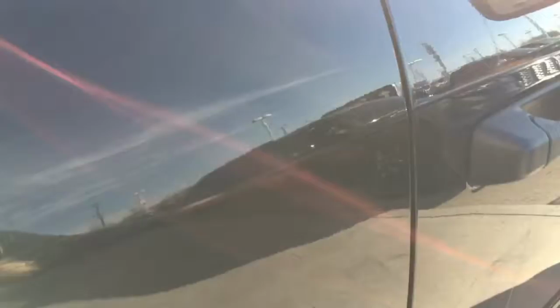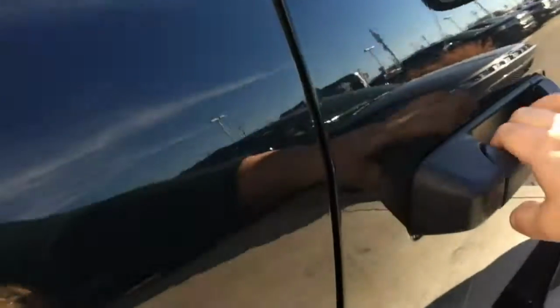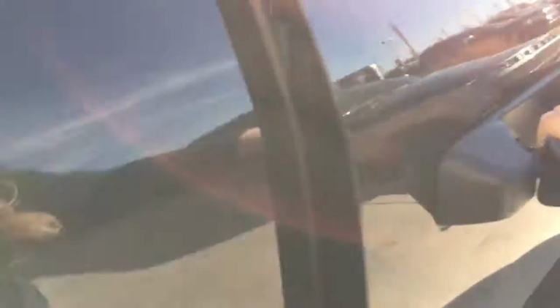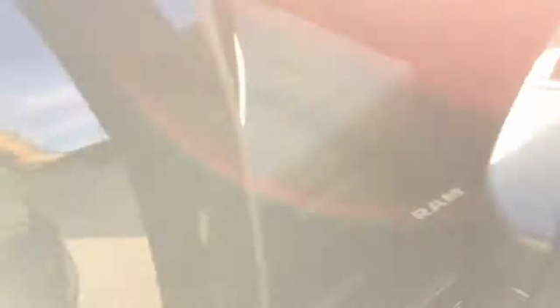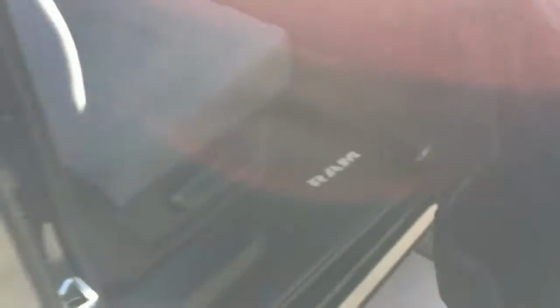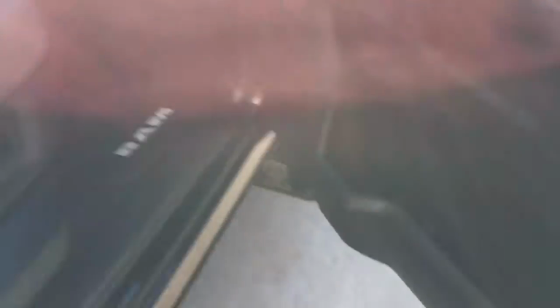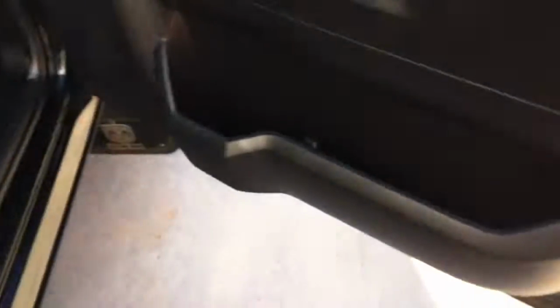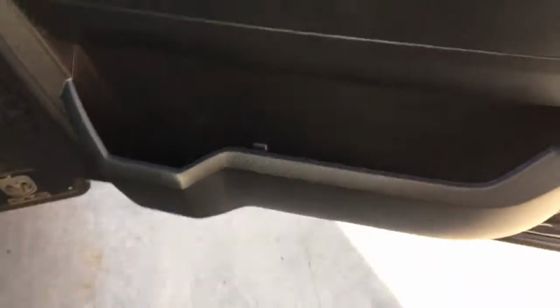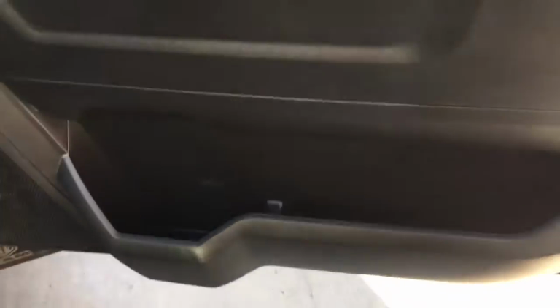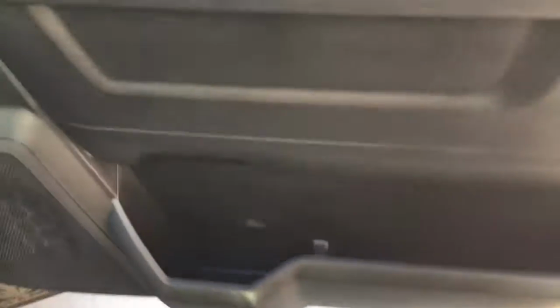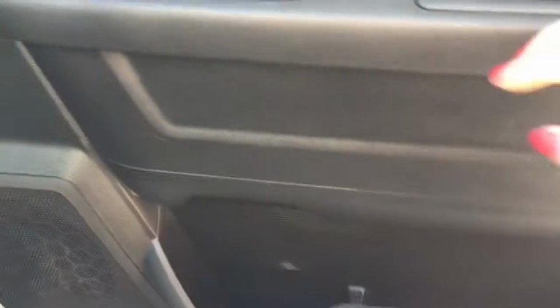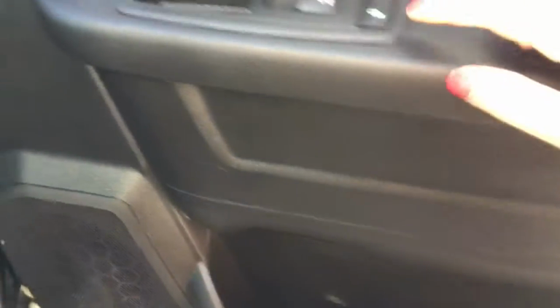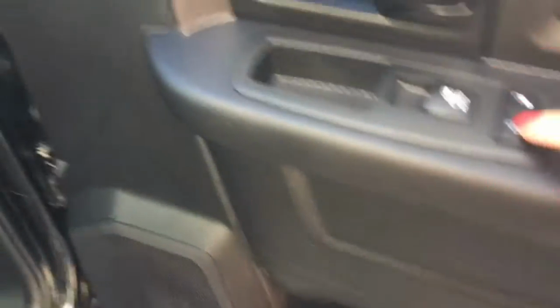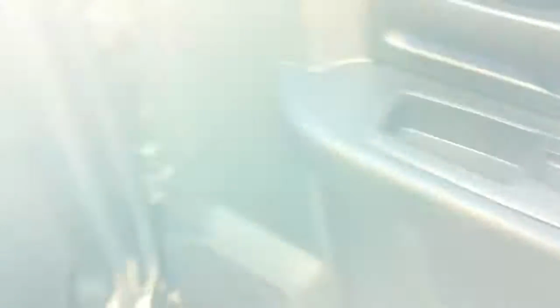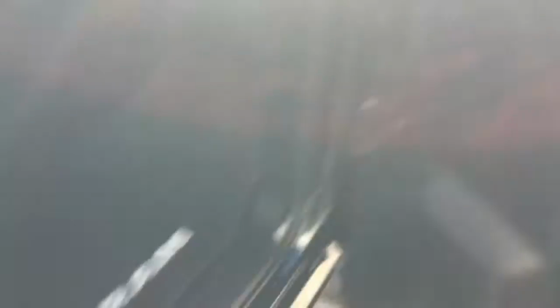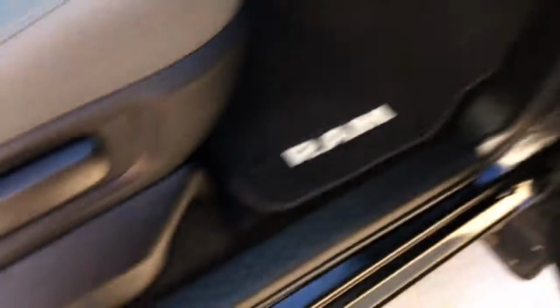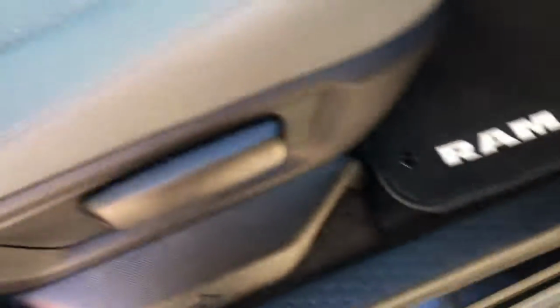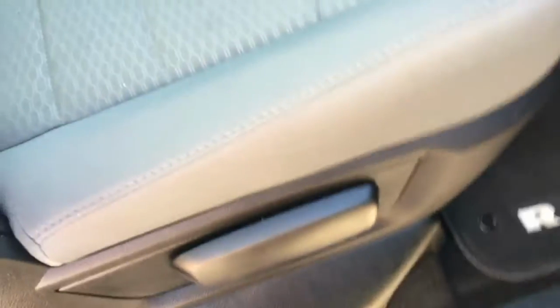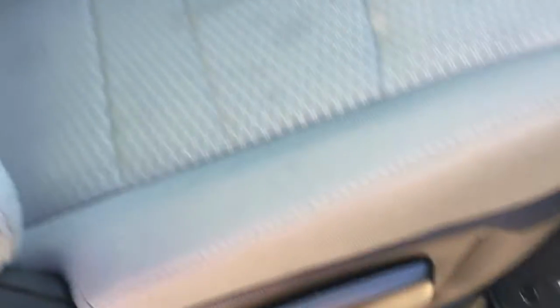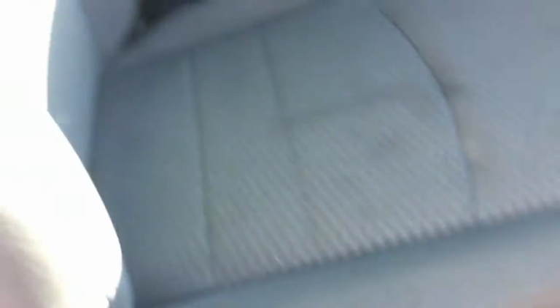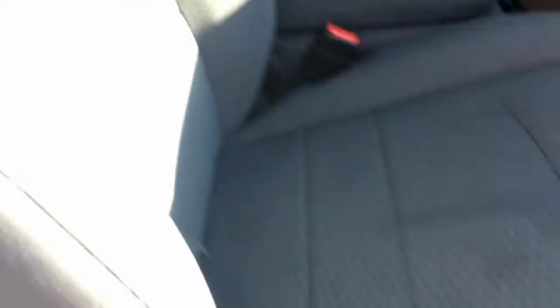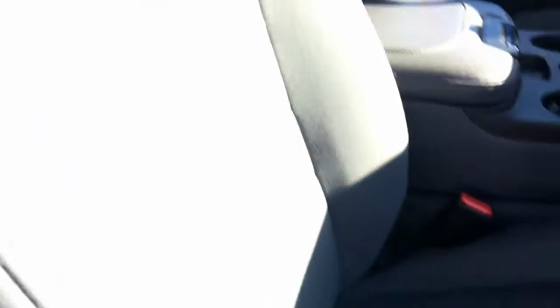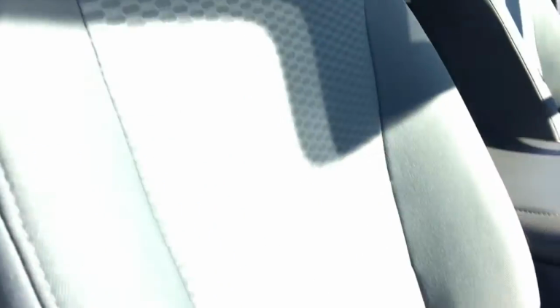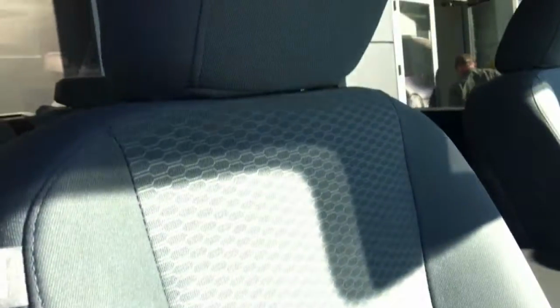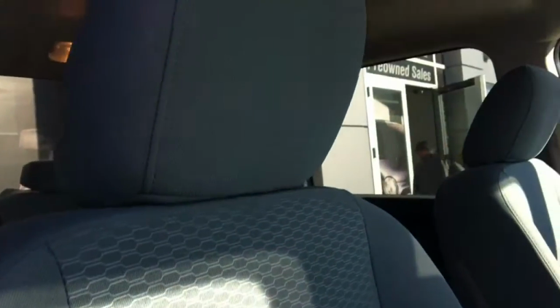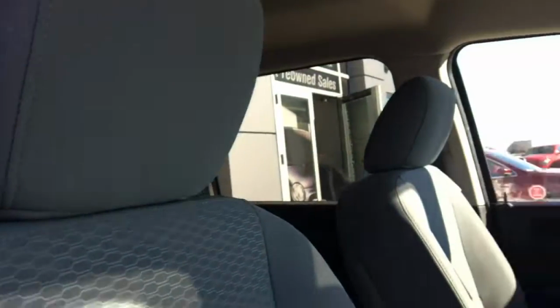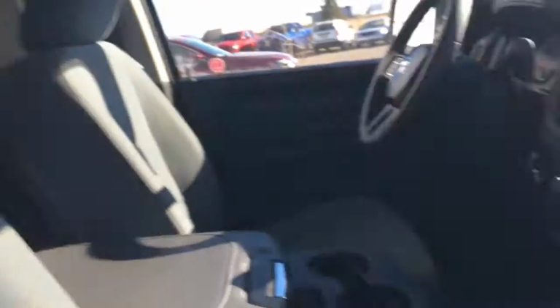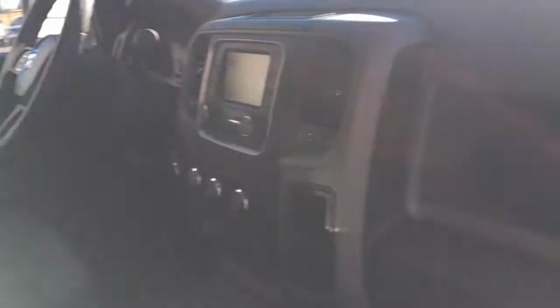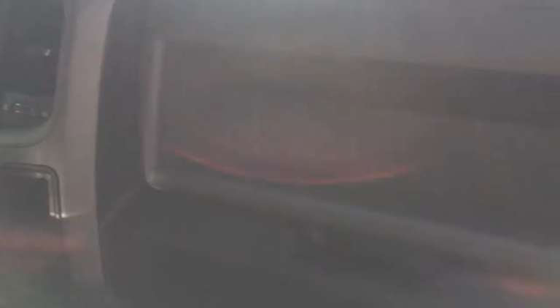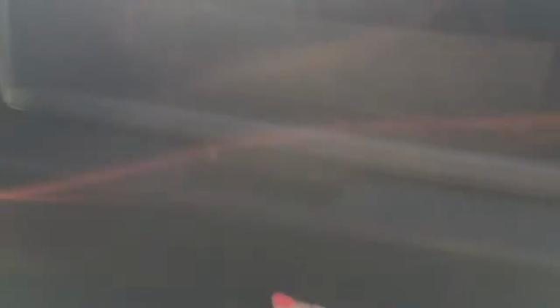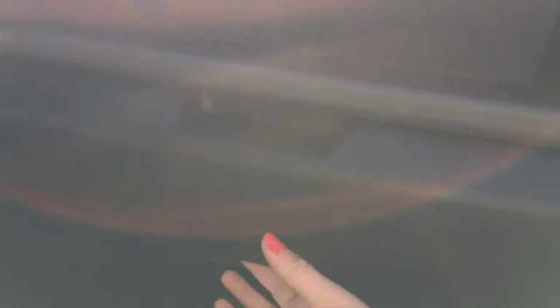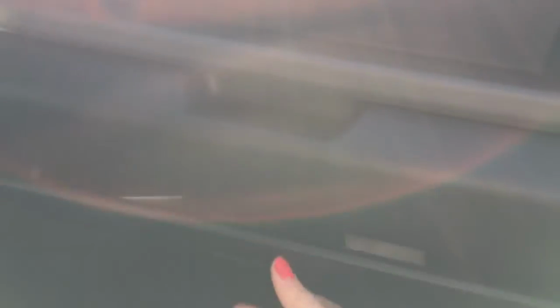On the passenger side, we have some storage in your door, your locks, windows, your manually adjustable passenger side seat, and the glove compartment.